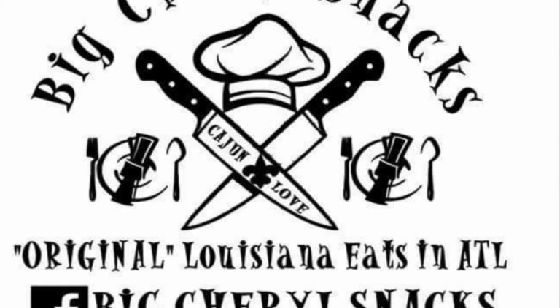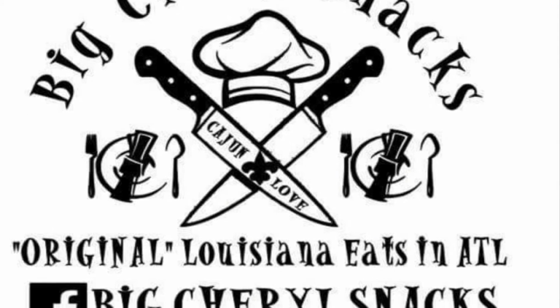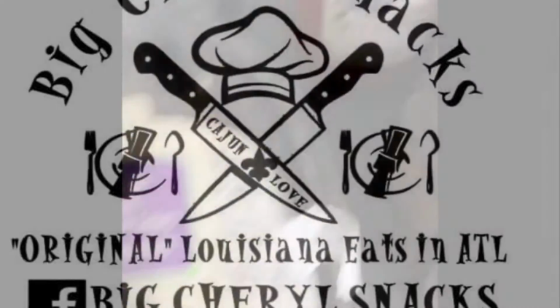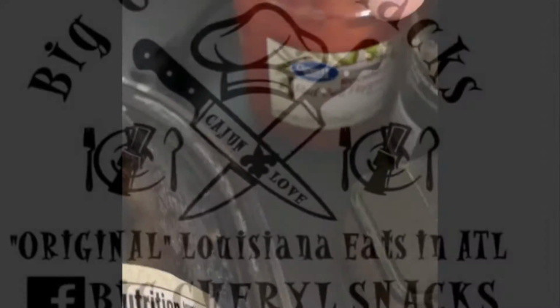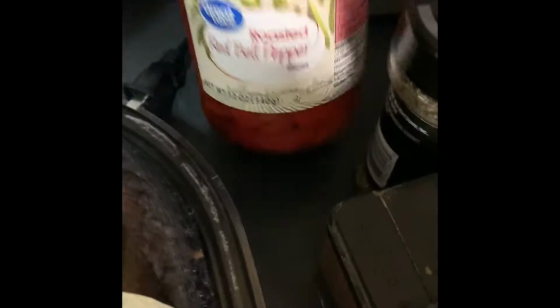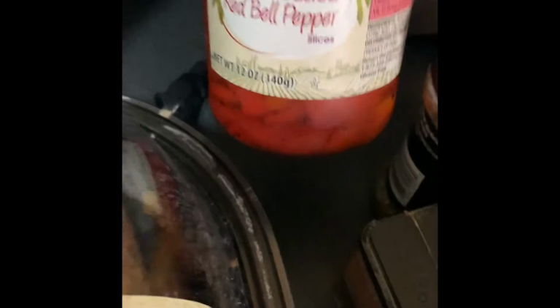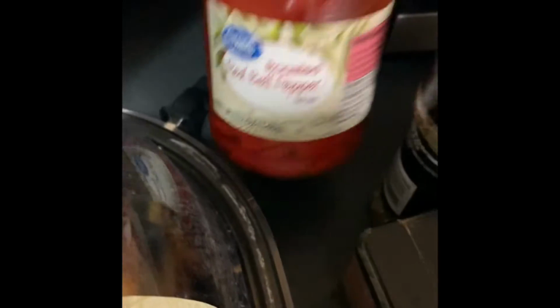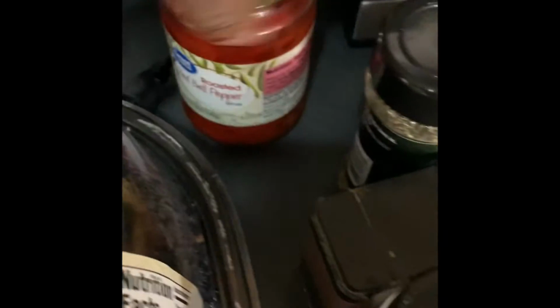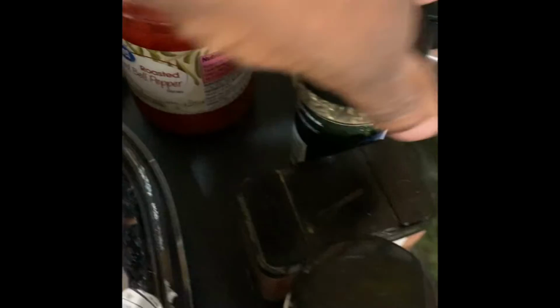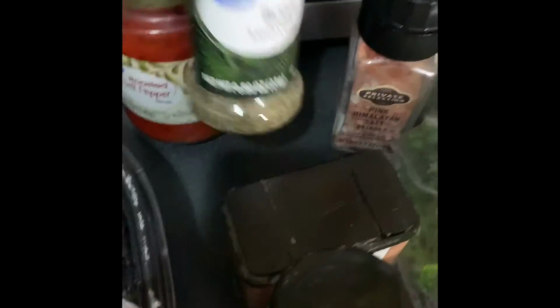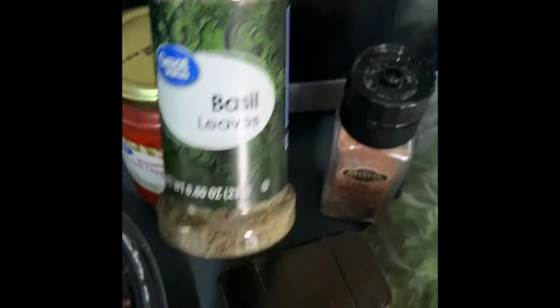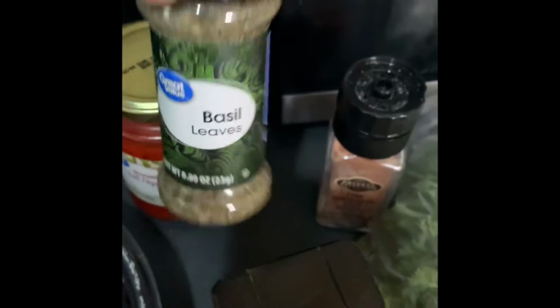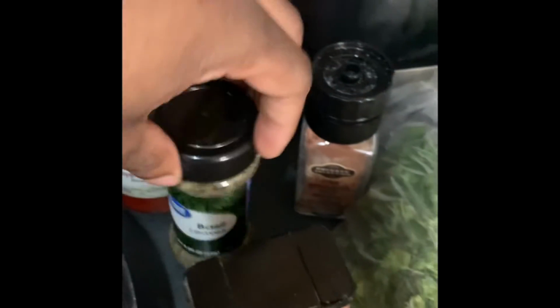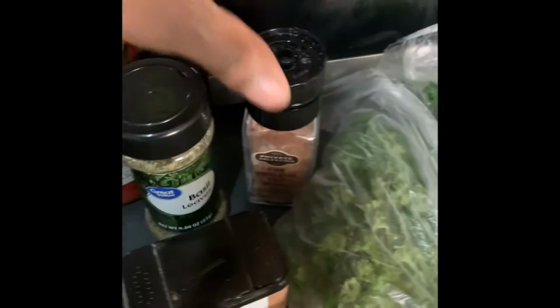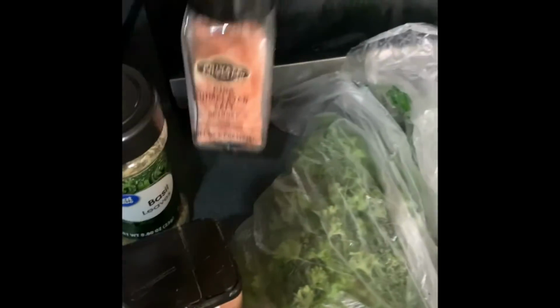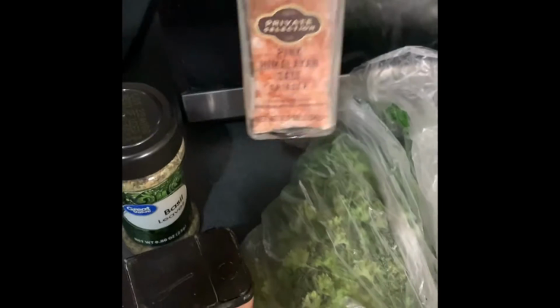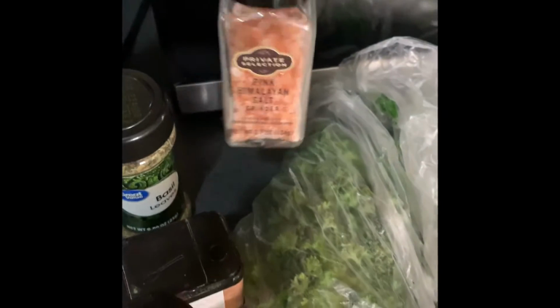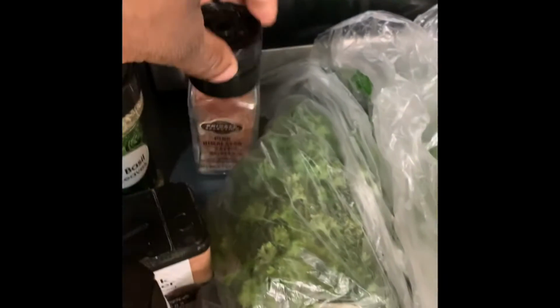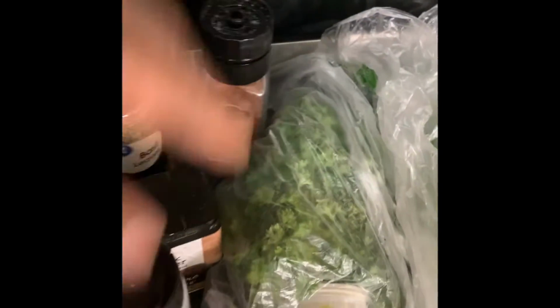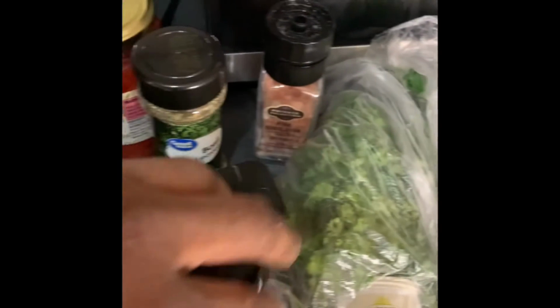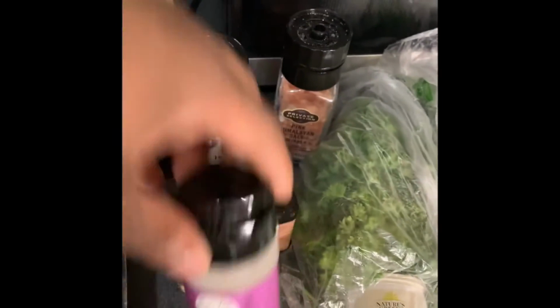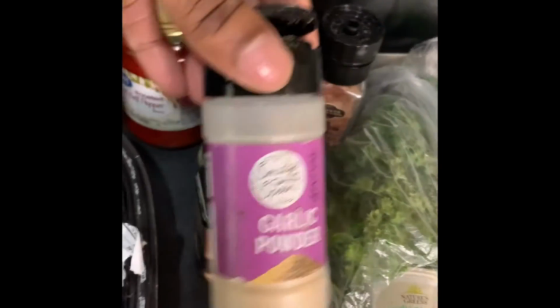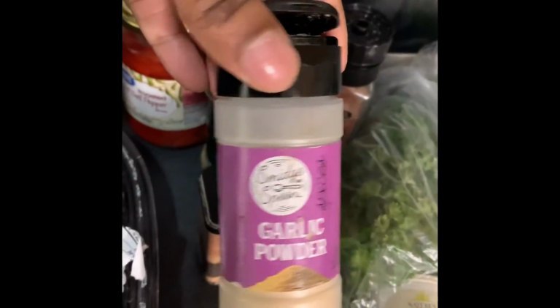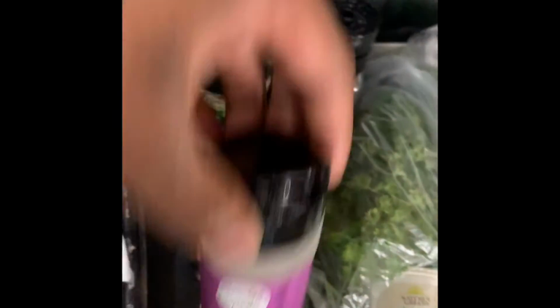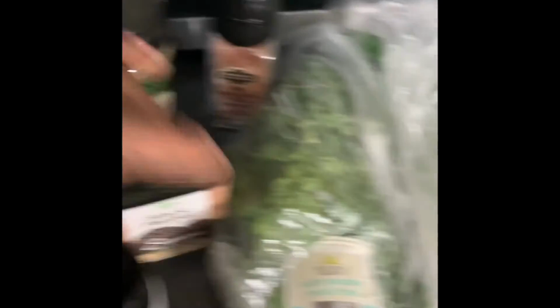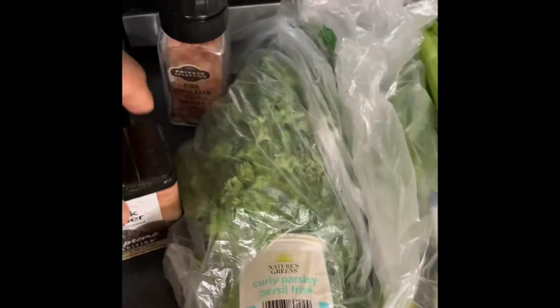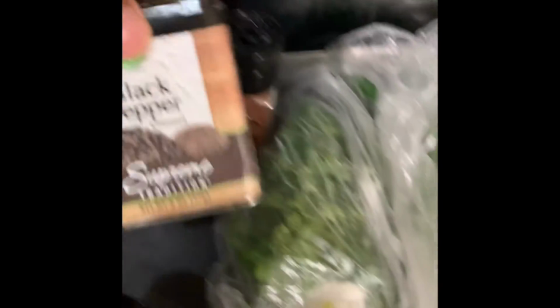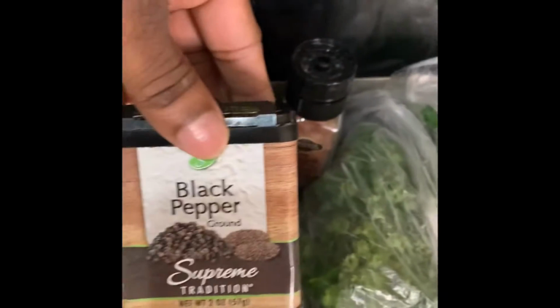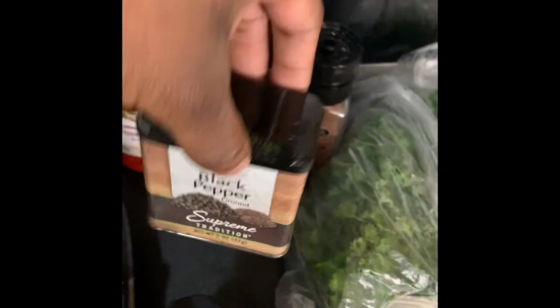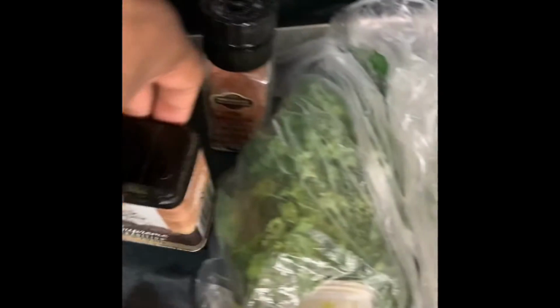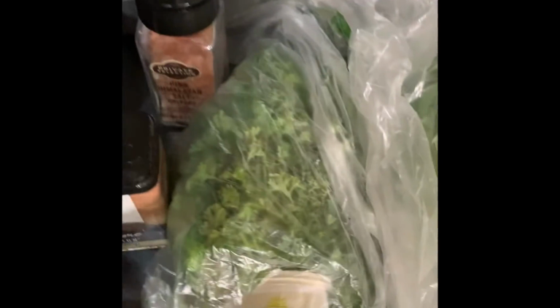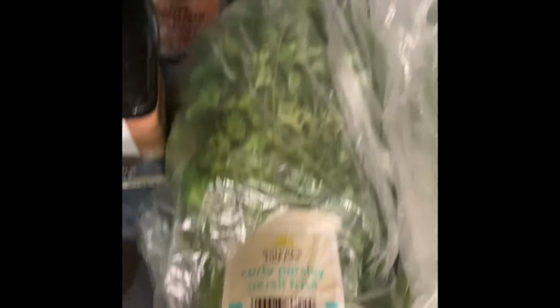I'm starting first with the rotisserie chicken, roasted red peppers, basil, sea salt of any kind, garlic powder, black pepper — two tablespoons of each.